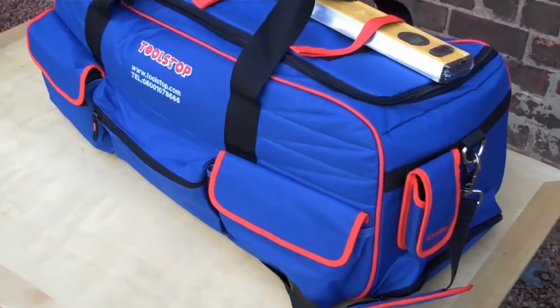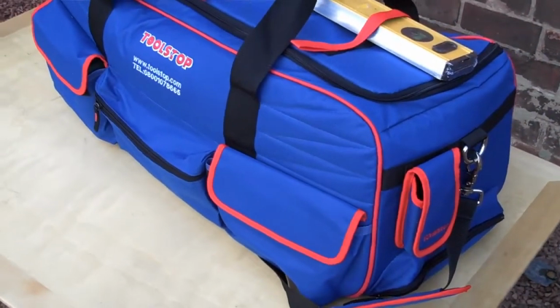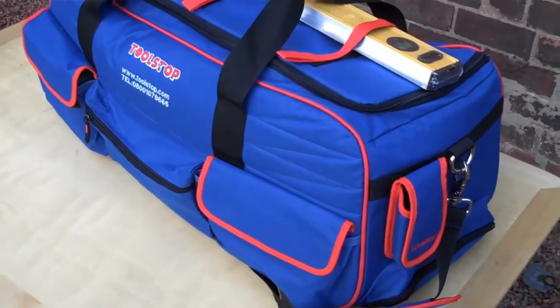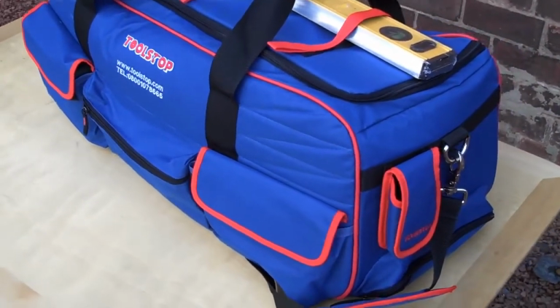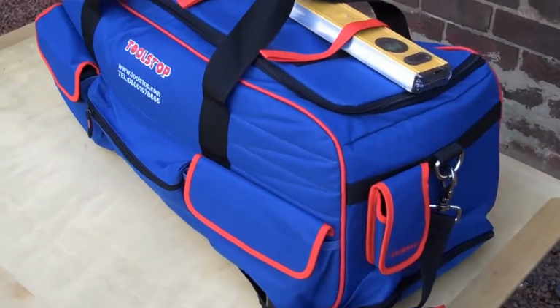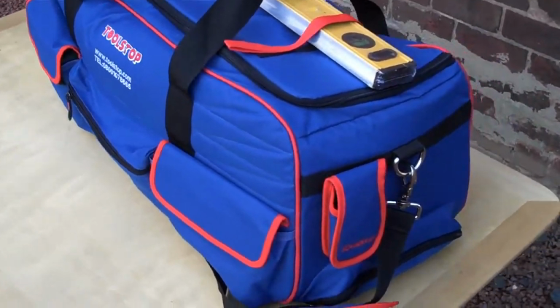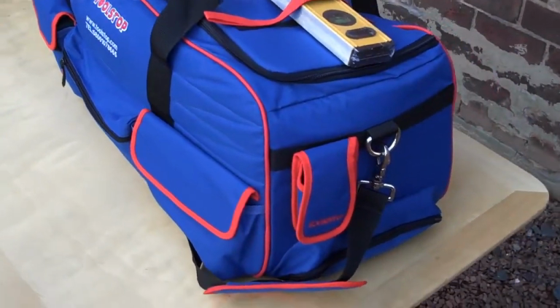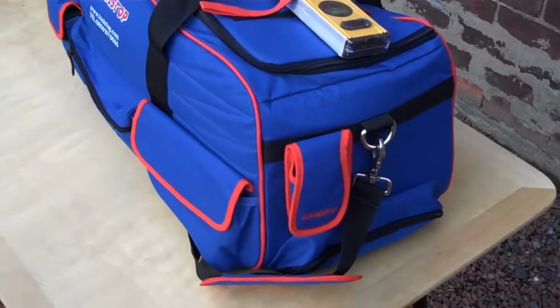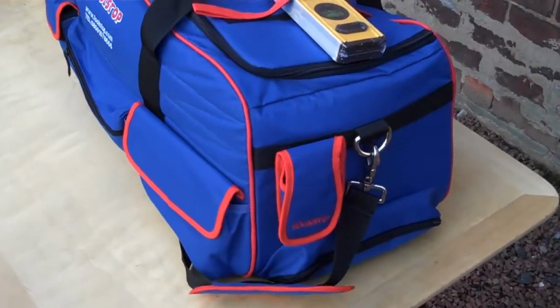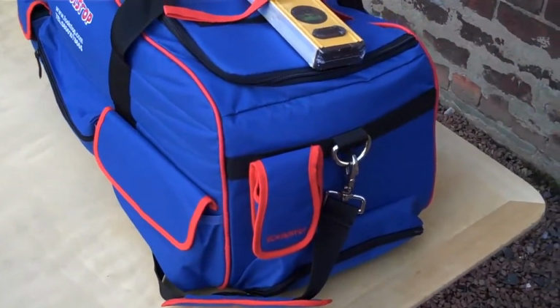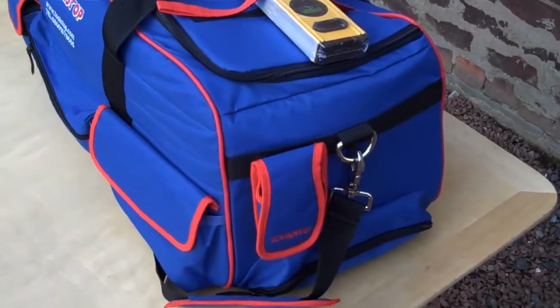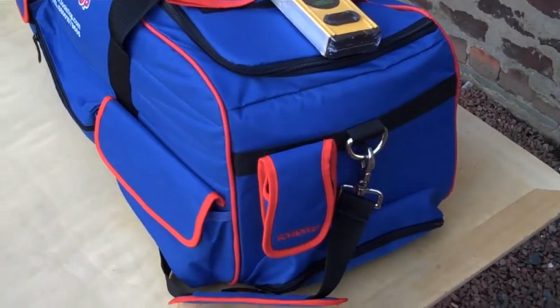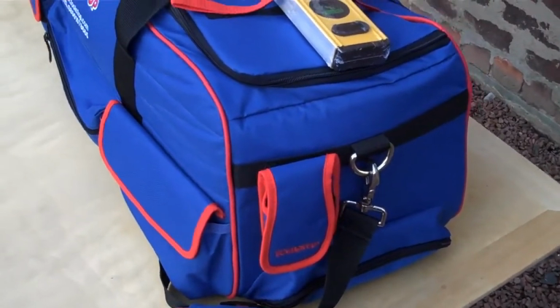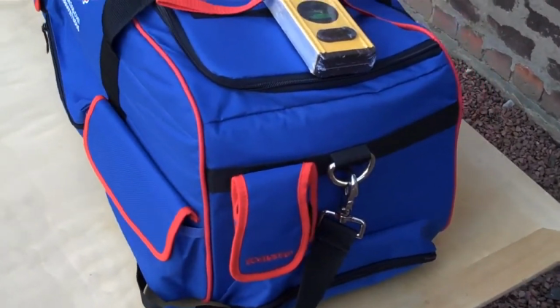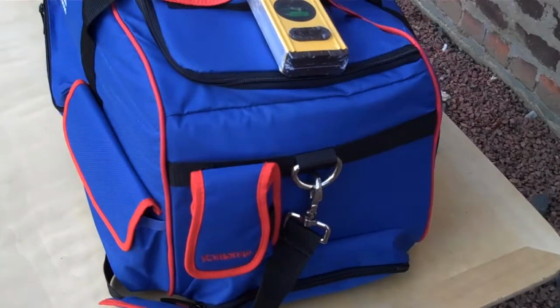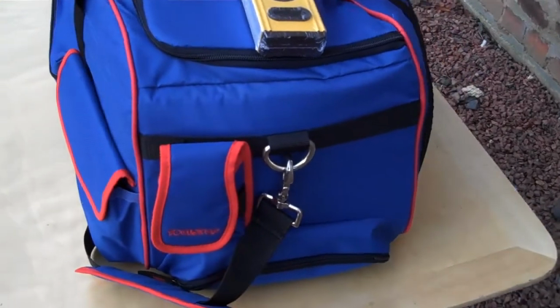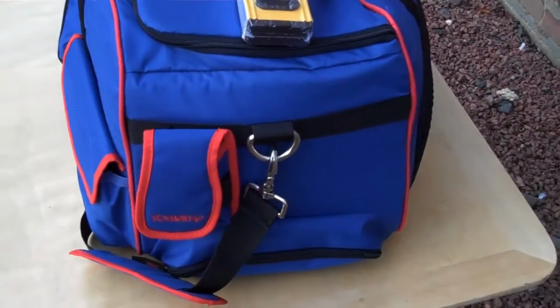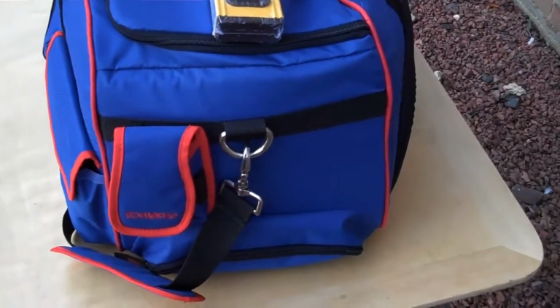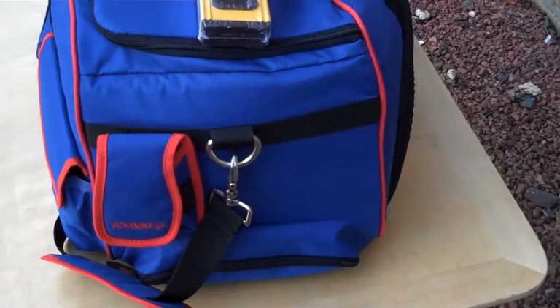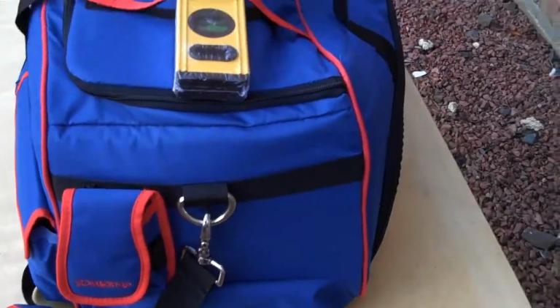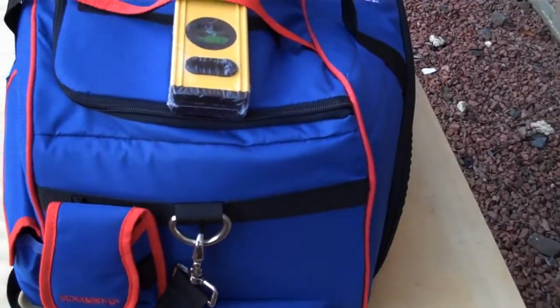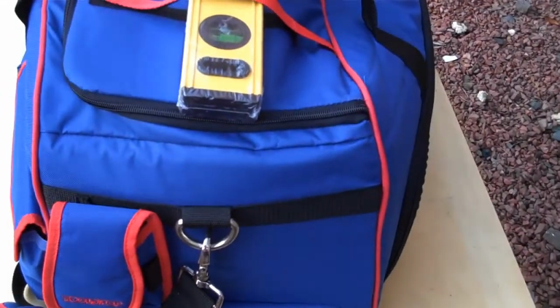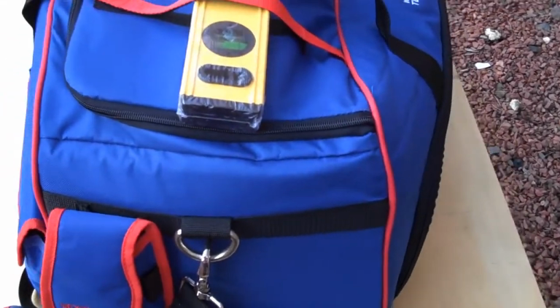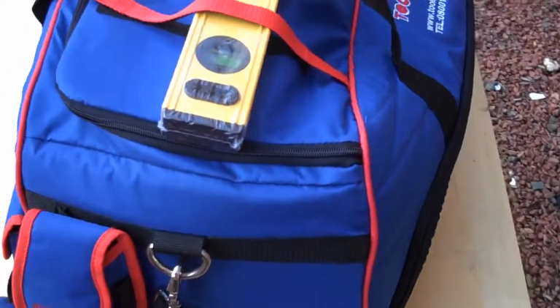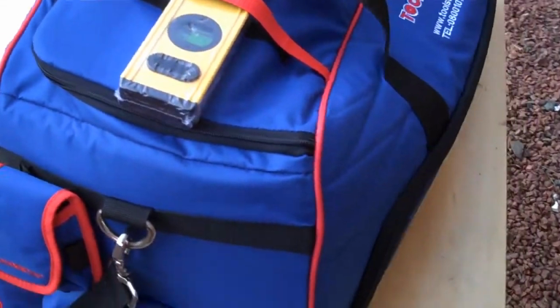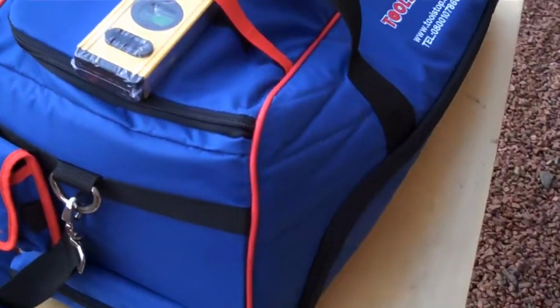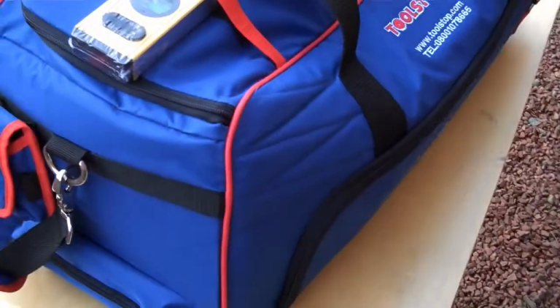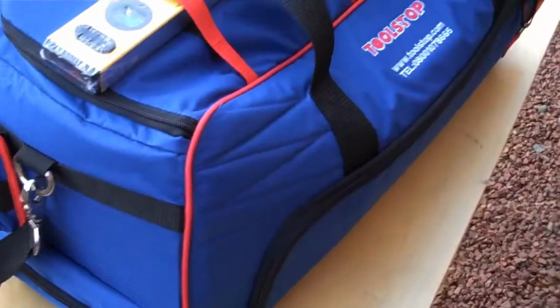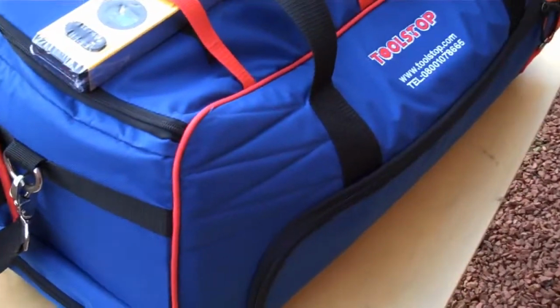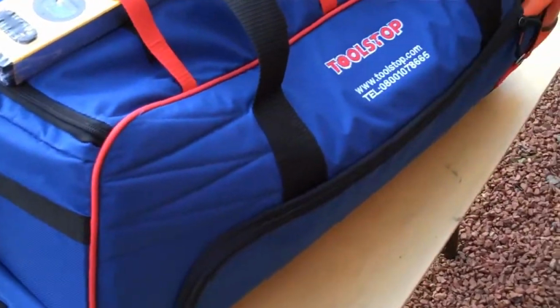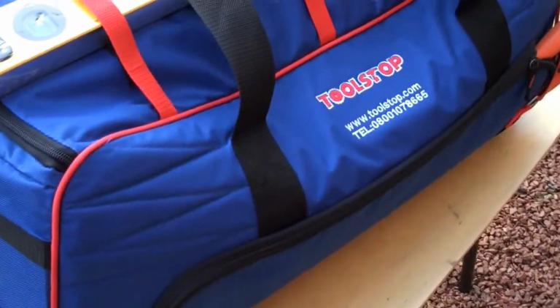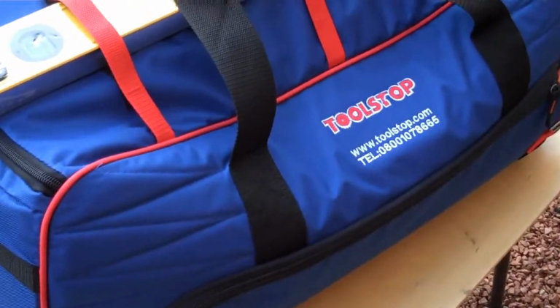They have multiple external pockets for things like tape measures and bit sets. They also have an over the shoulder carry strap which is detachable.